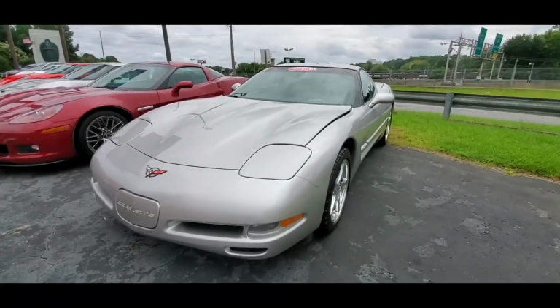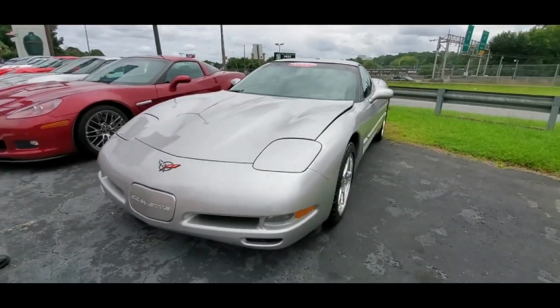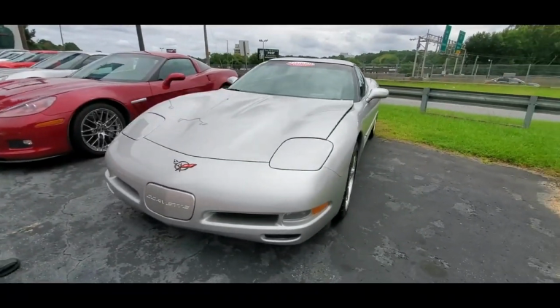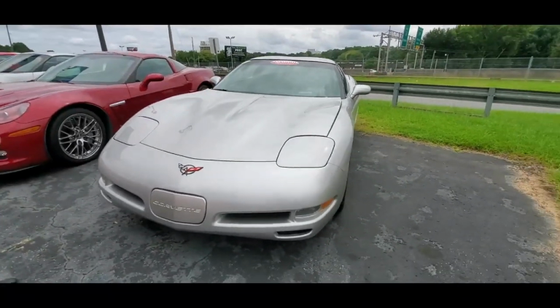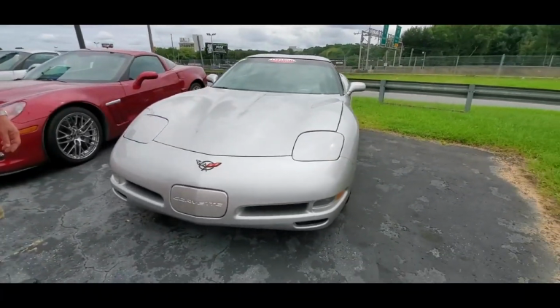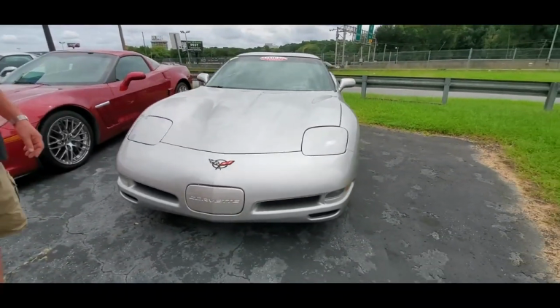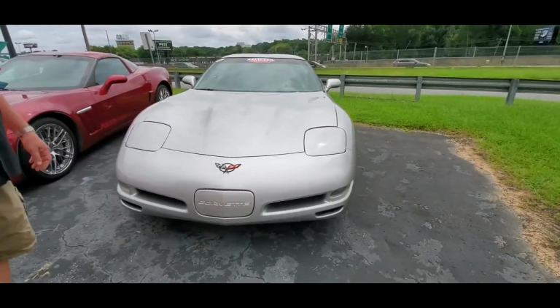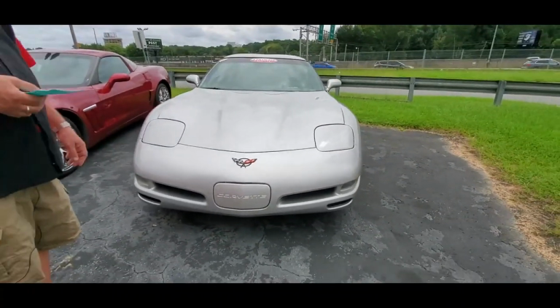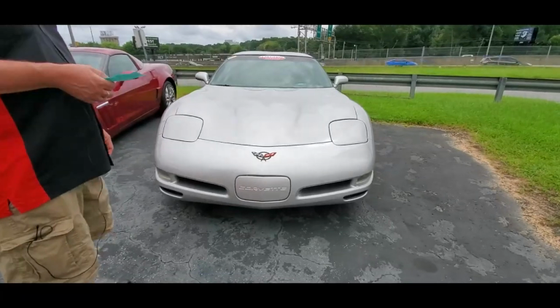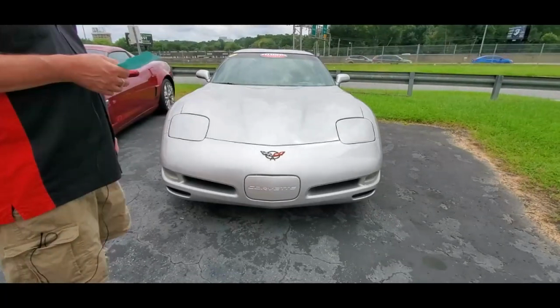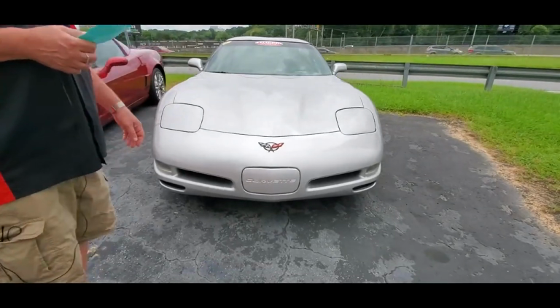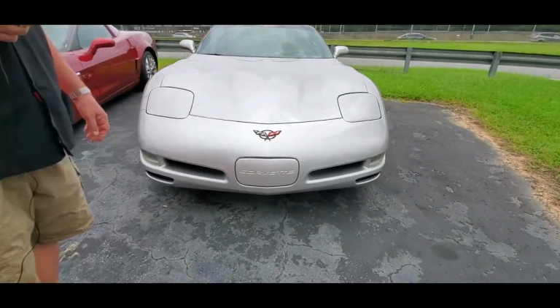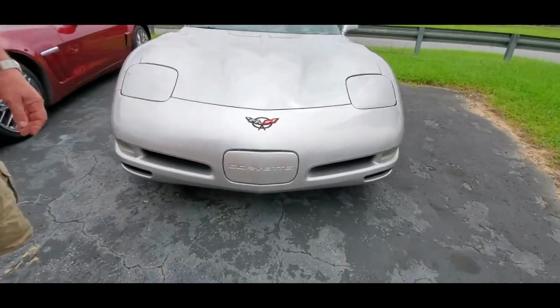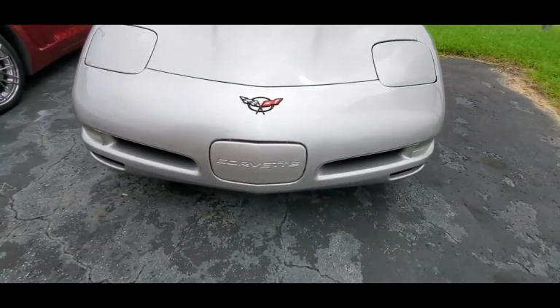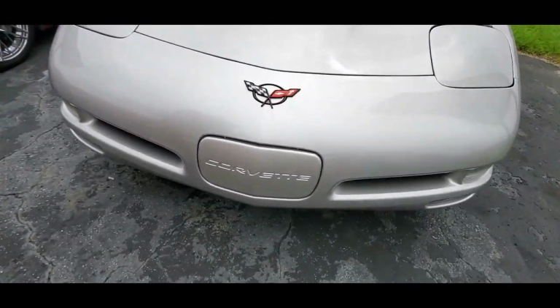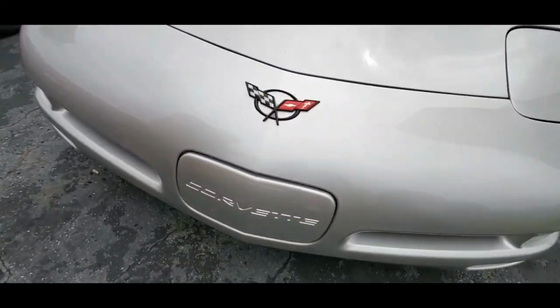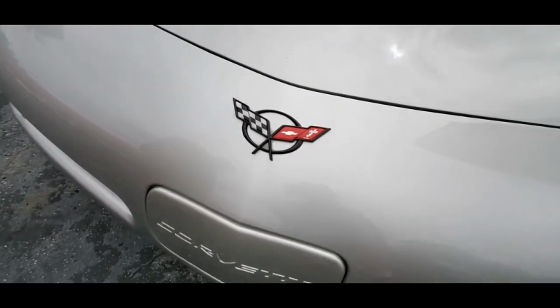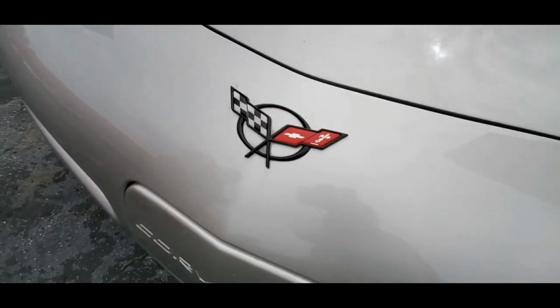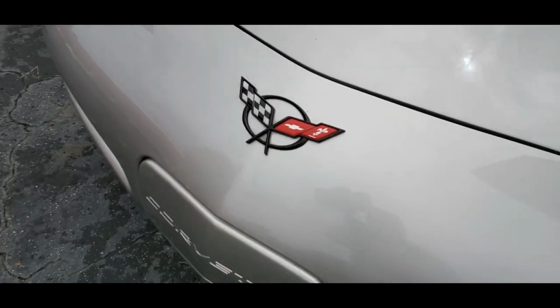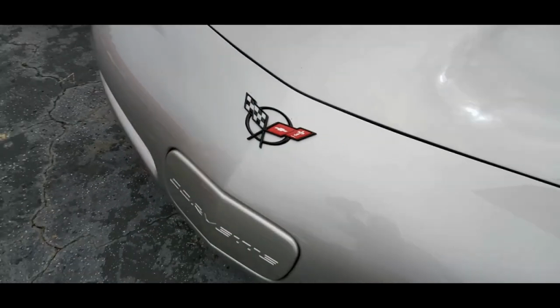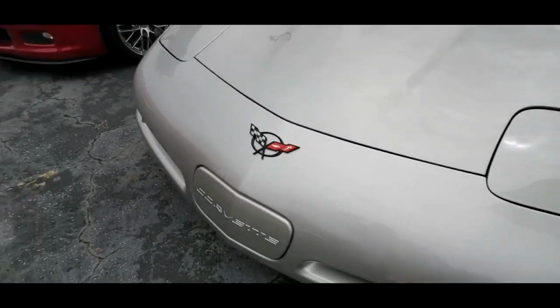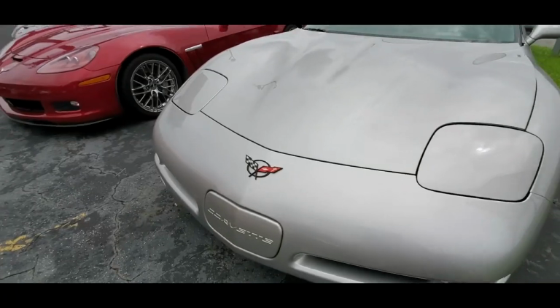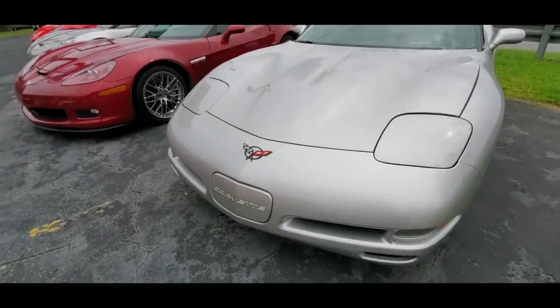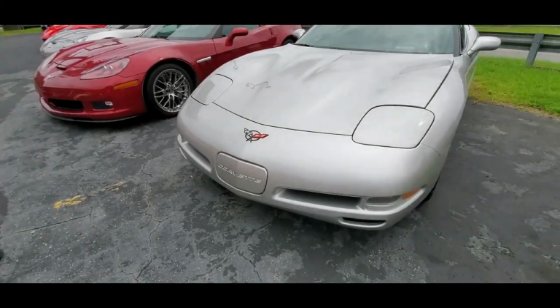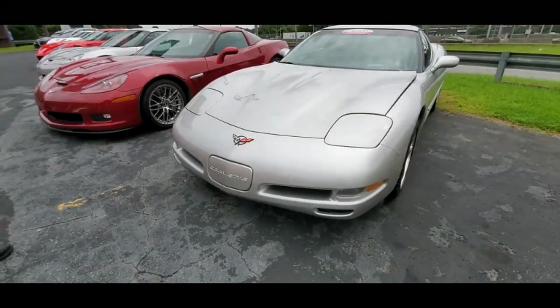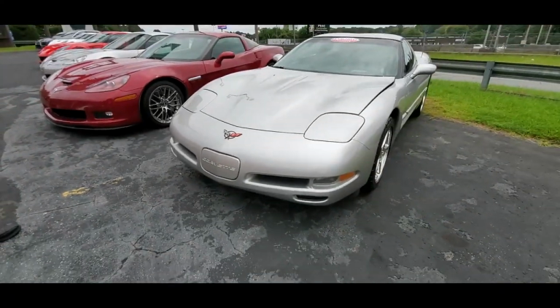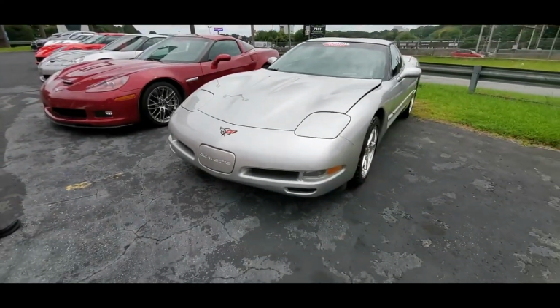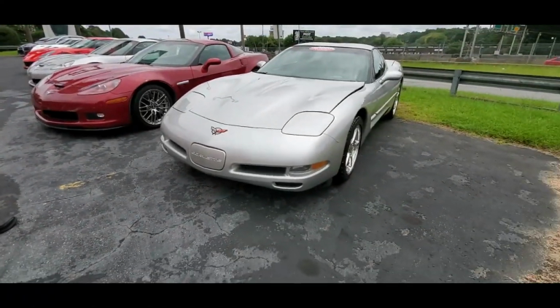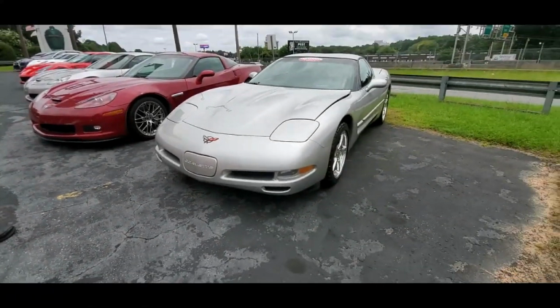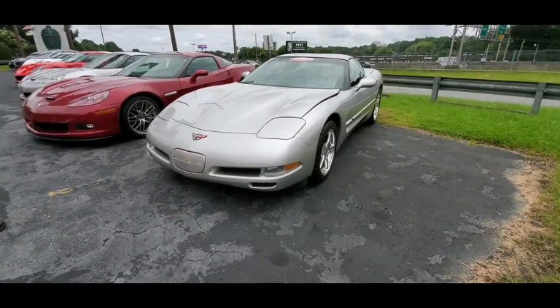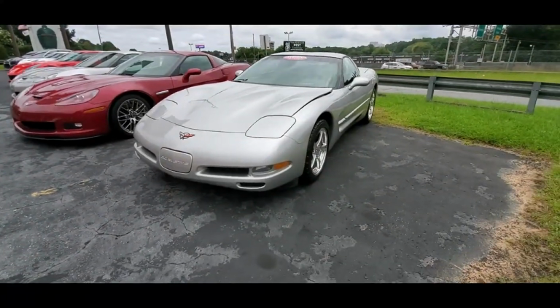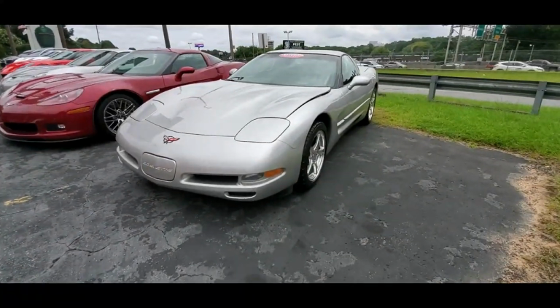It's got automatic transmission and the dual power sports seat, so you can make it fit you very comfortably. It's also got the tilt and telescoping steering wheel, so you can just tailor the interior of this car to fit you just the way you like it to feel.